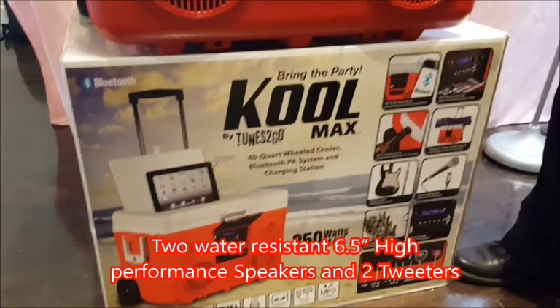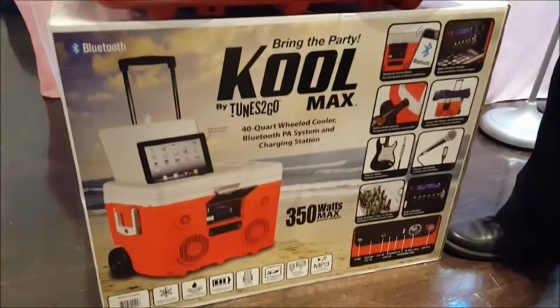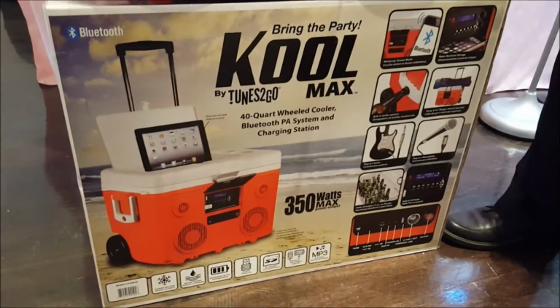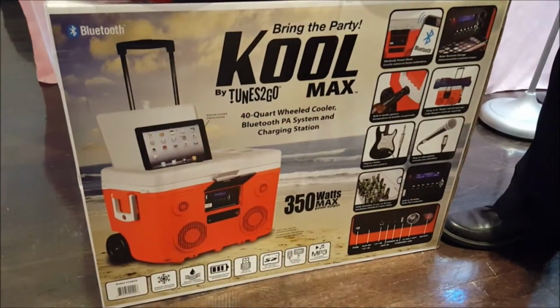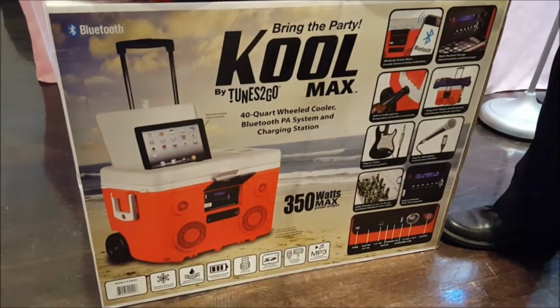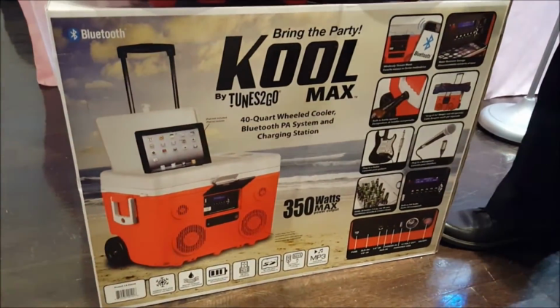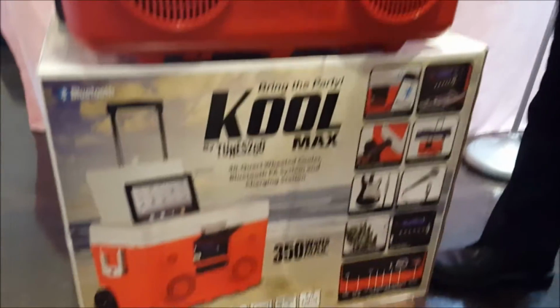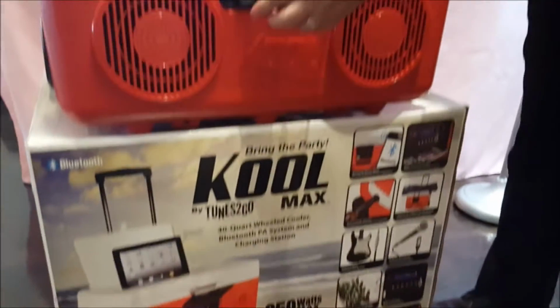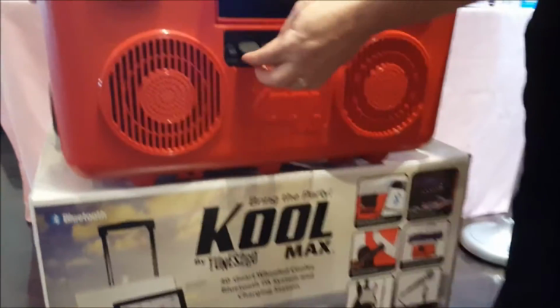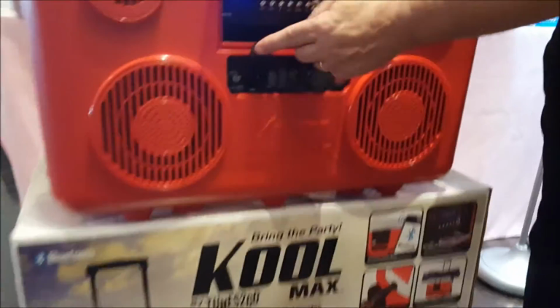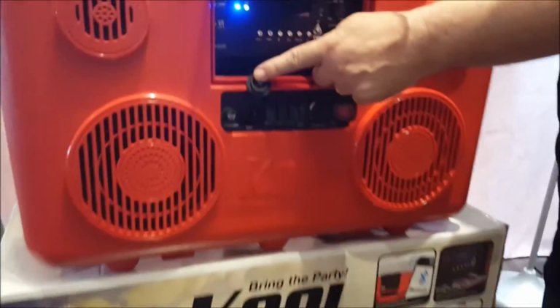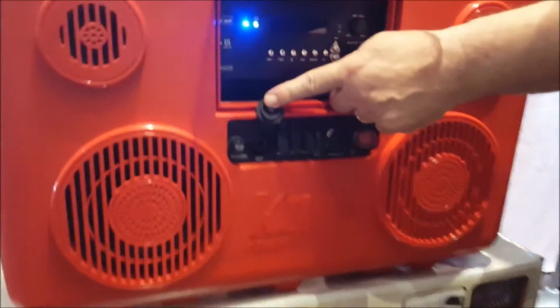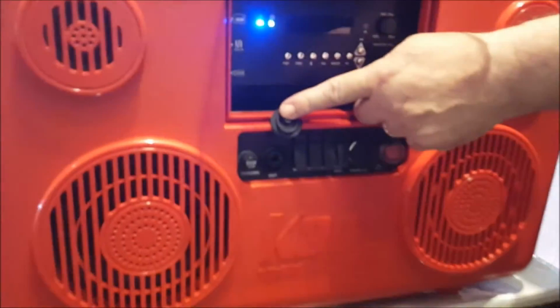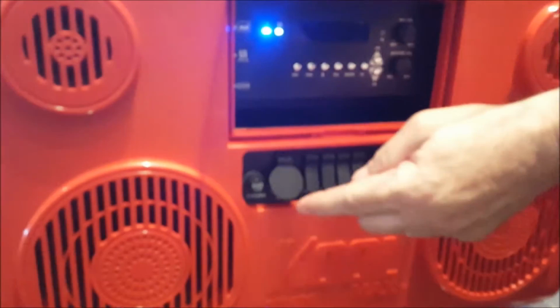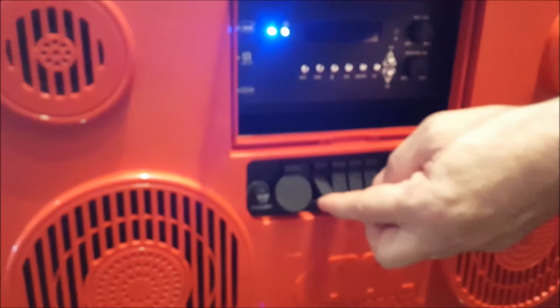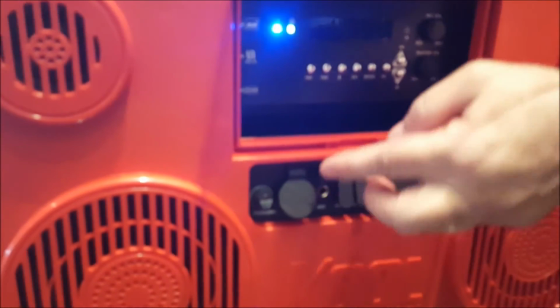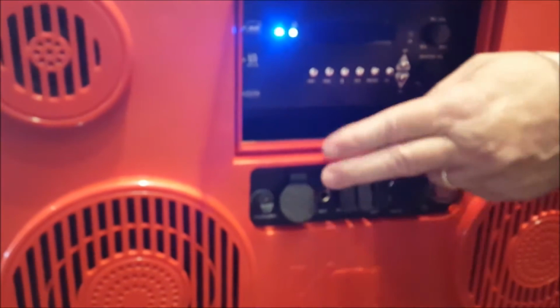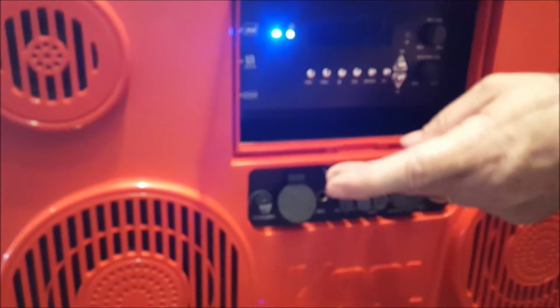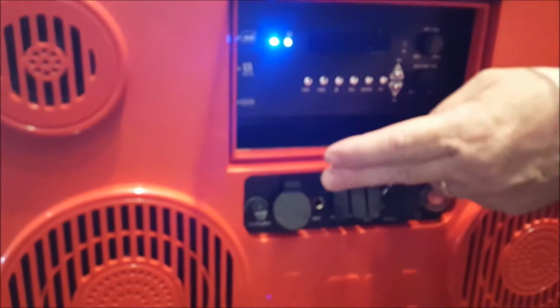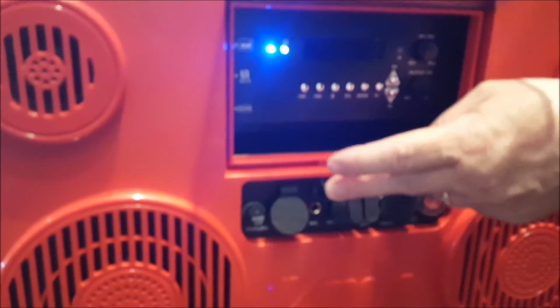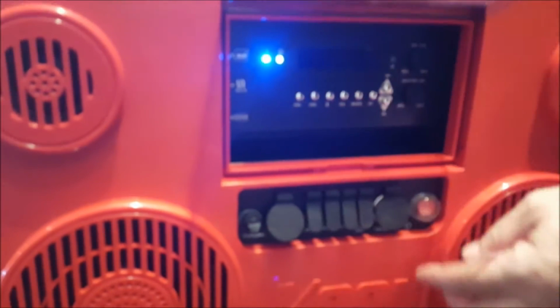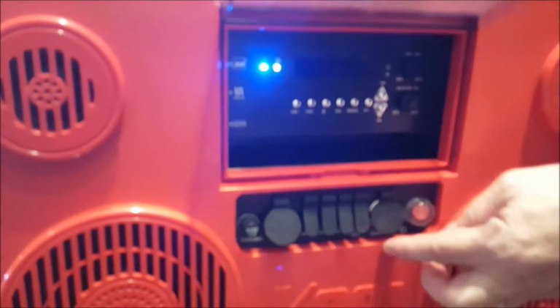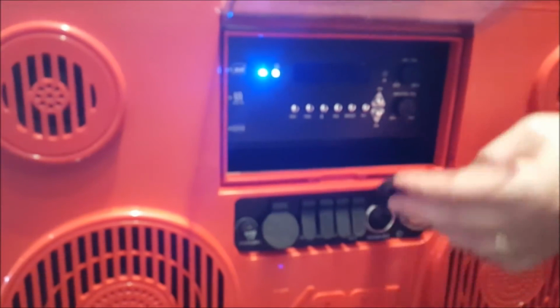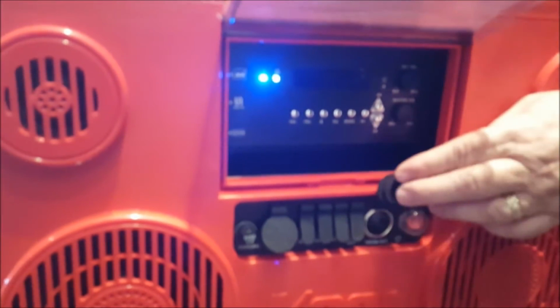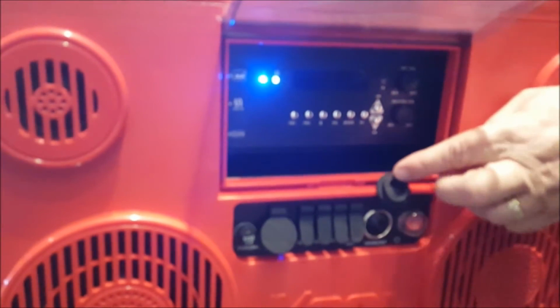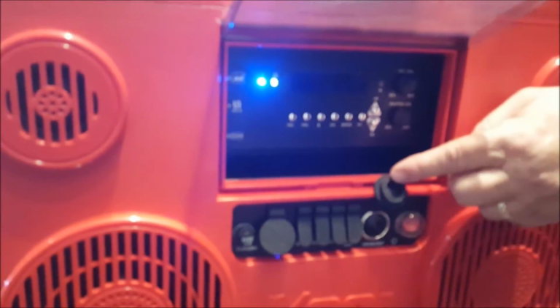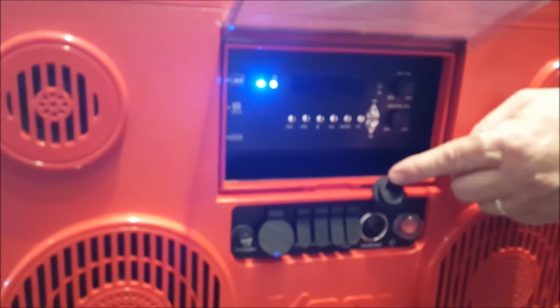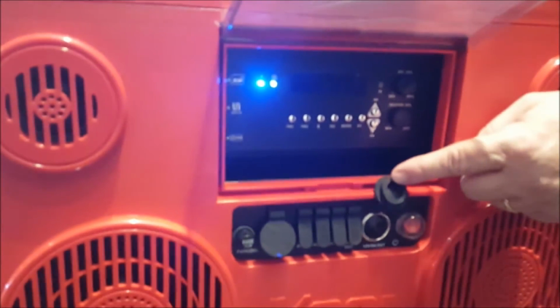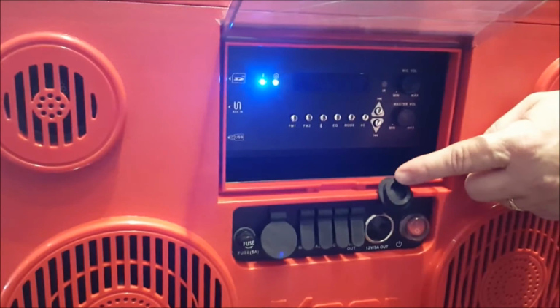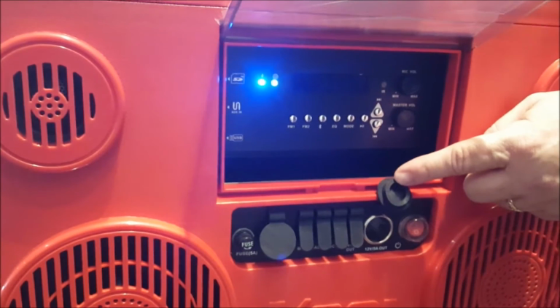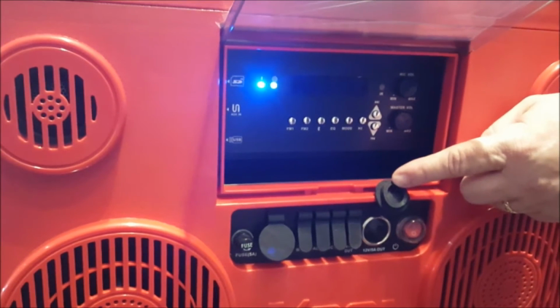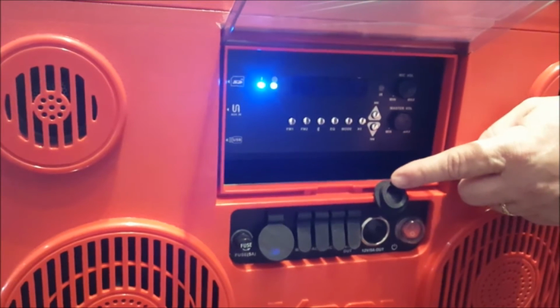There's a mic input so you can do karaoke, guitar, microphone. There's also a cigarette lighter adapter, so for camping you can blow up rafts and do different things.